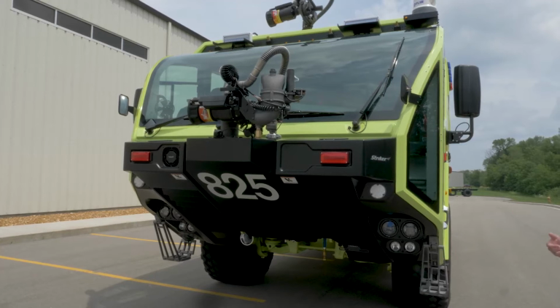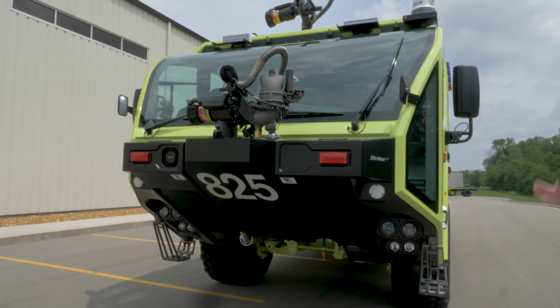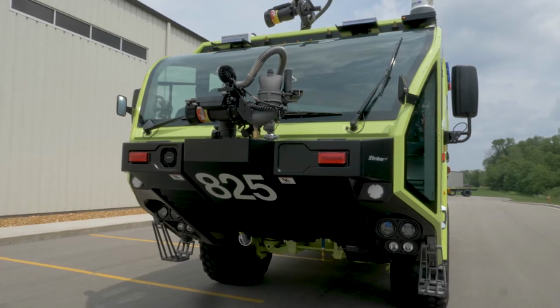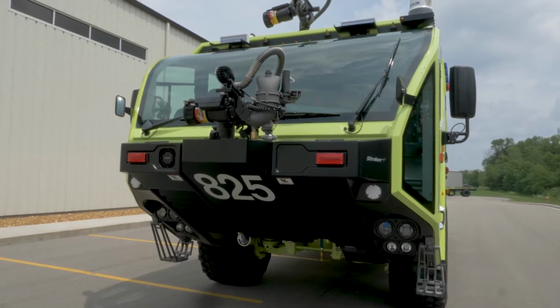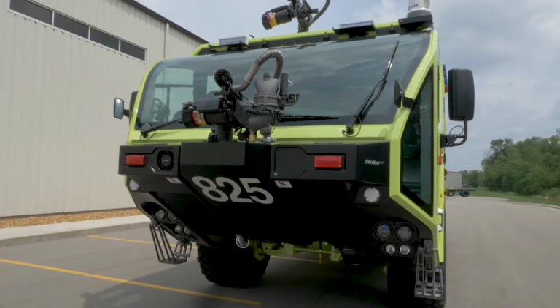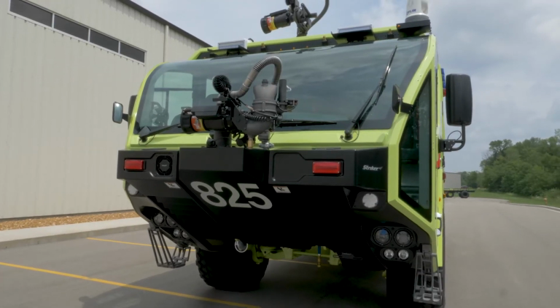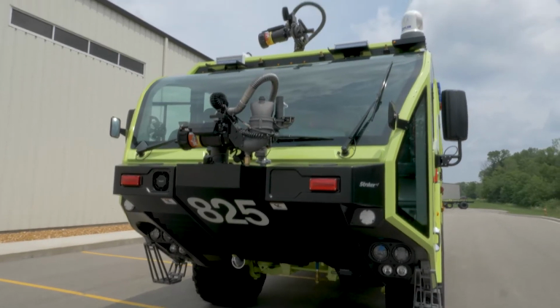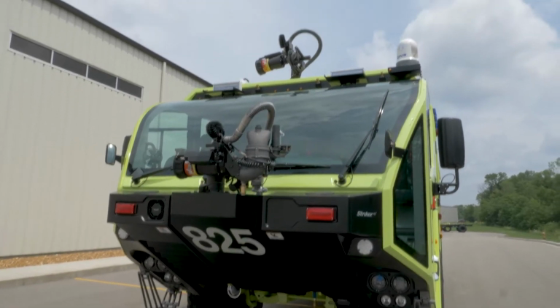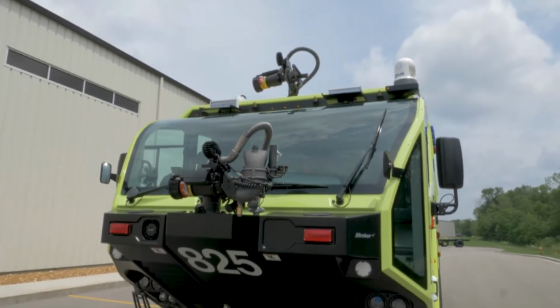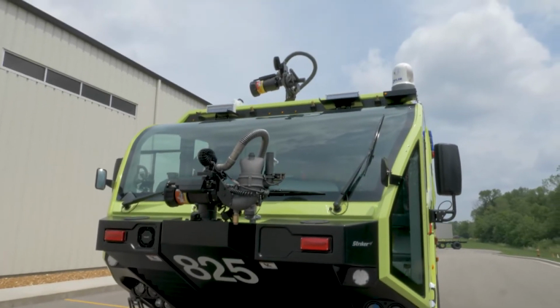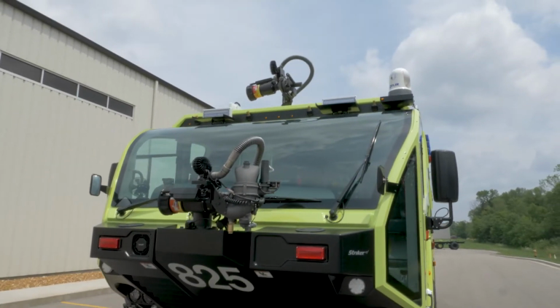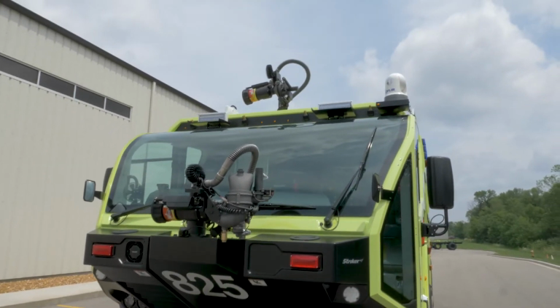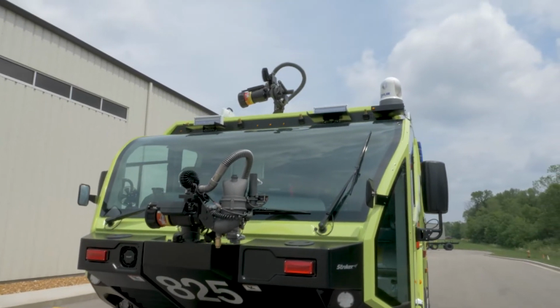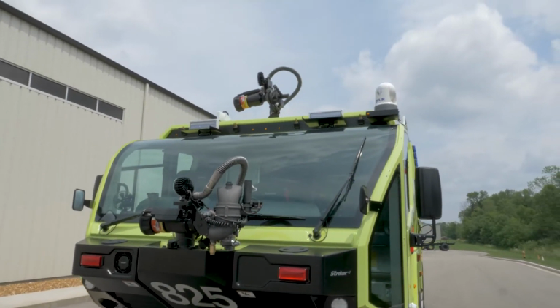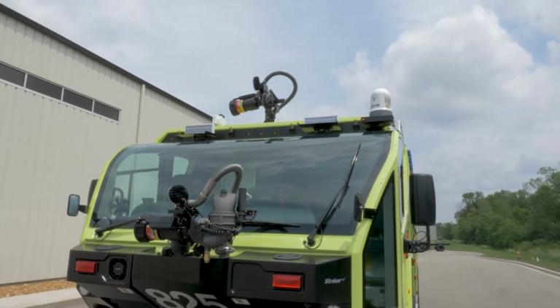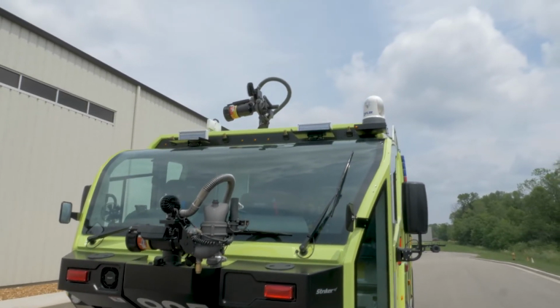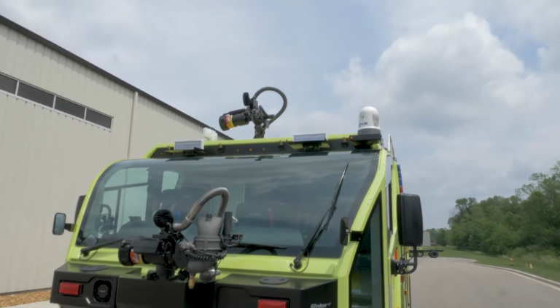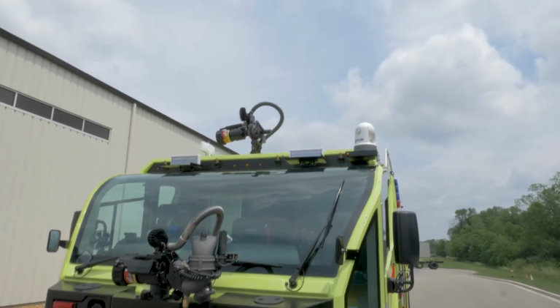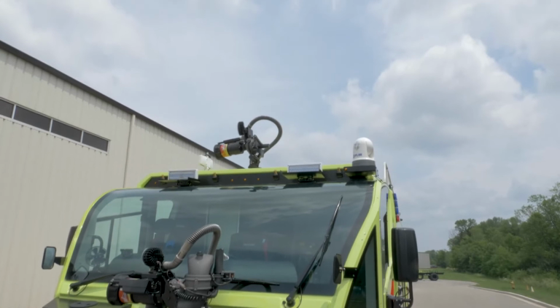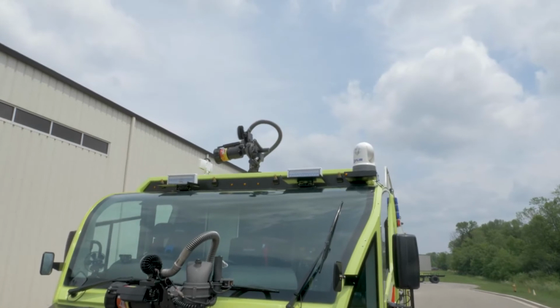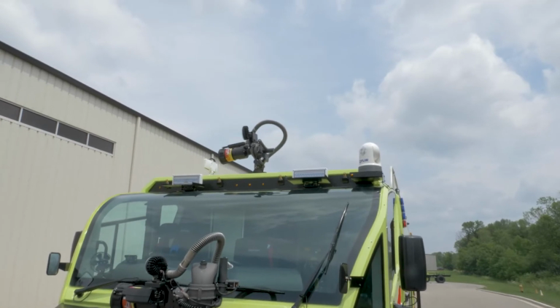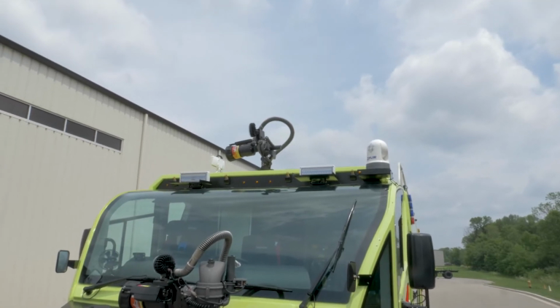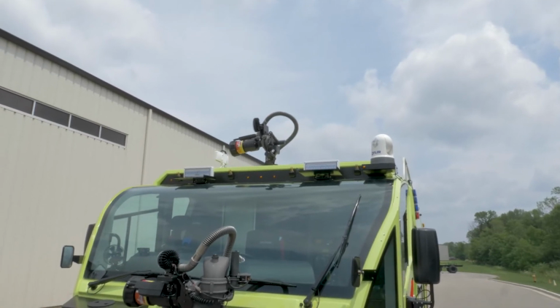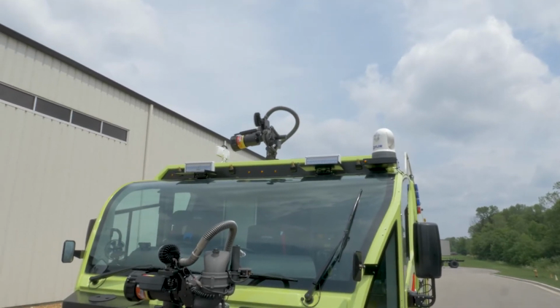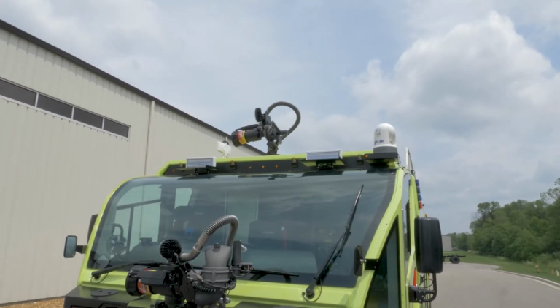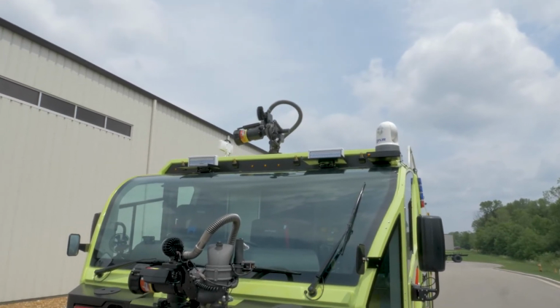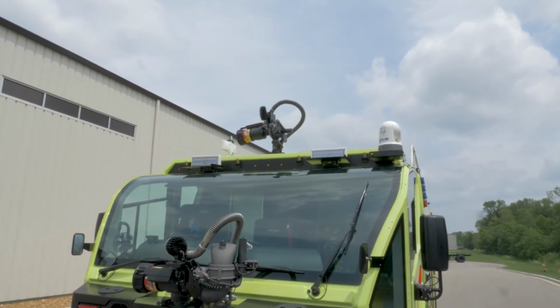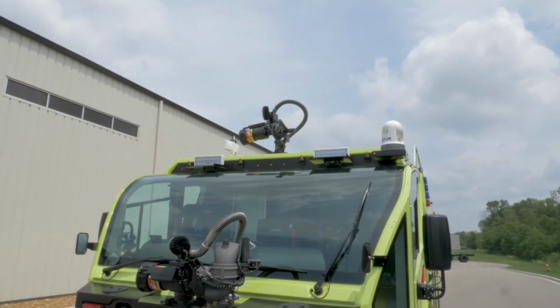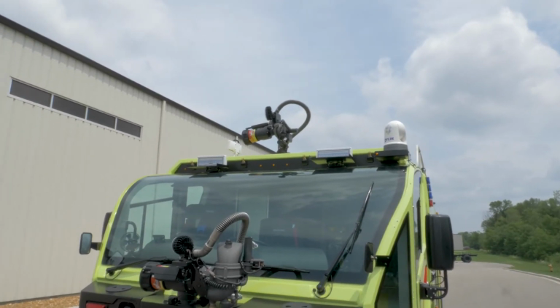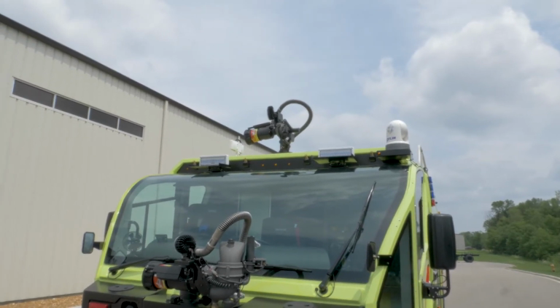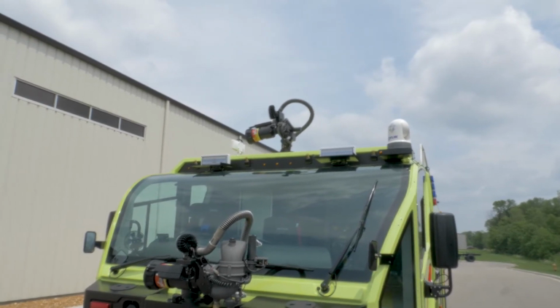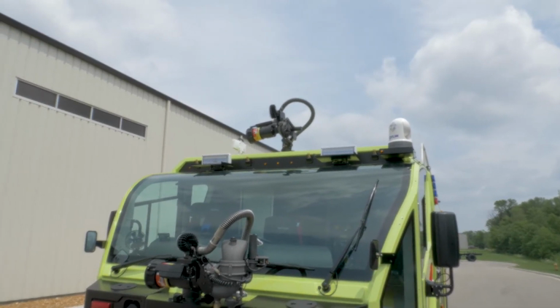The roof turret is a fixed turret. On our 2004 Latacy Stryker, we were used to having a high reach extendable turret, so that's something new to us.